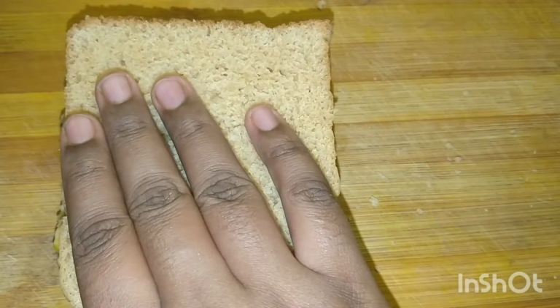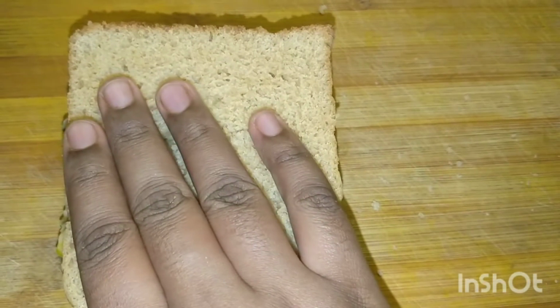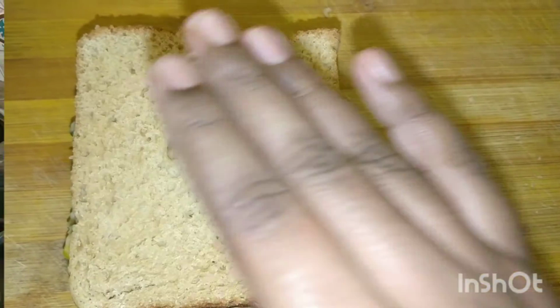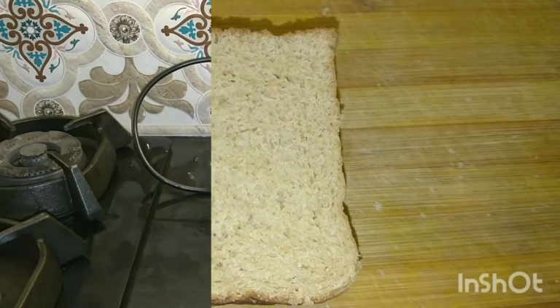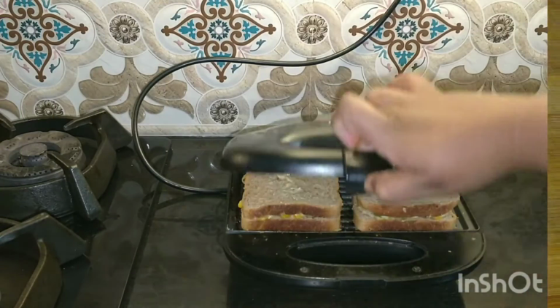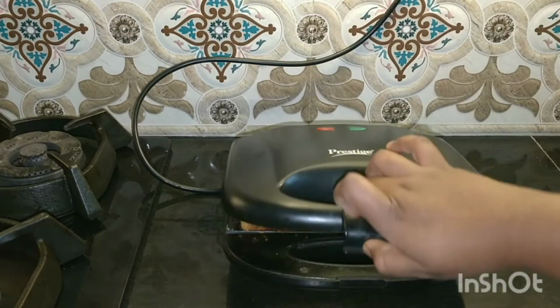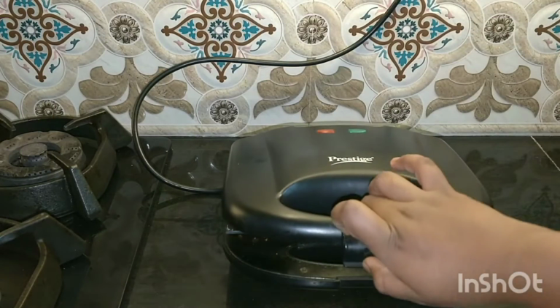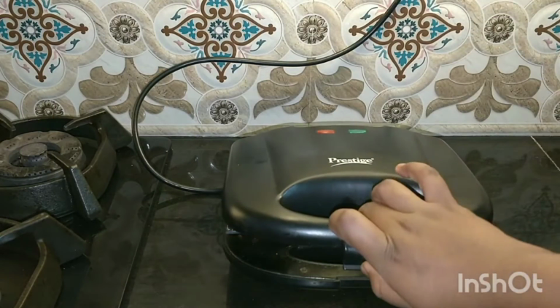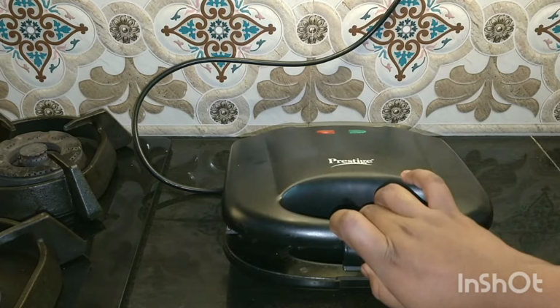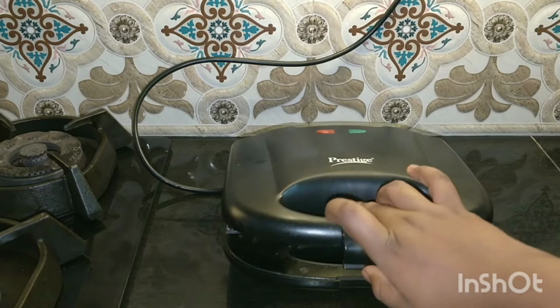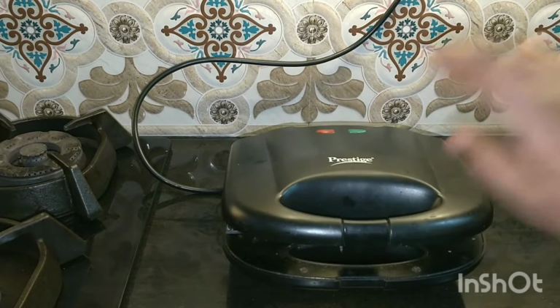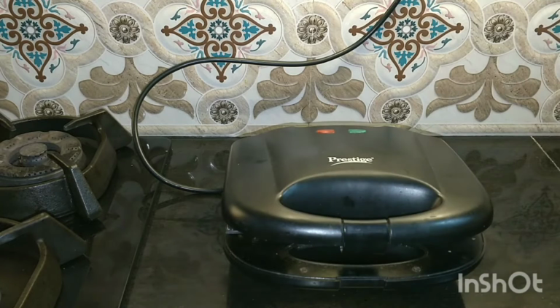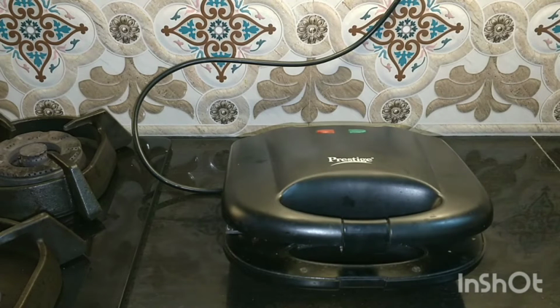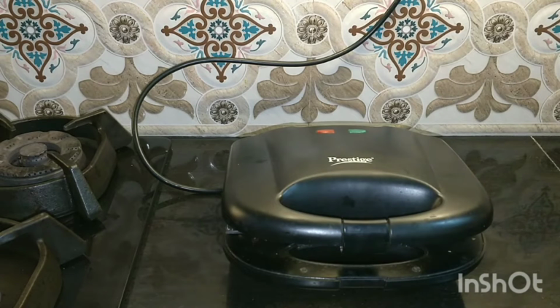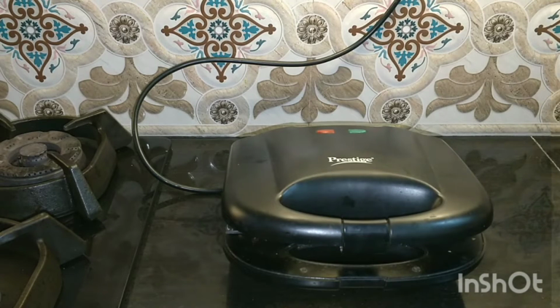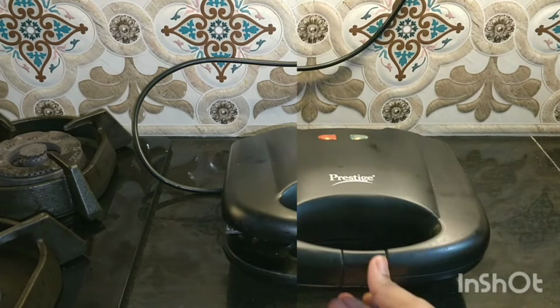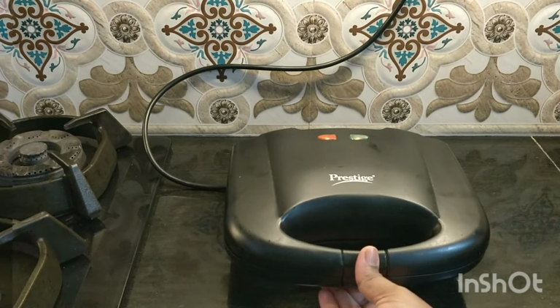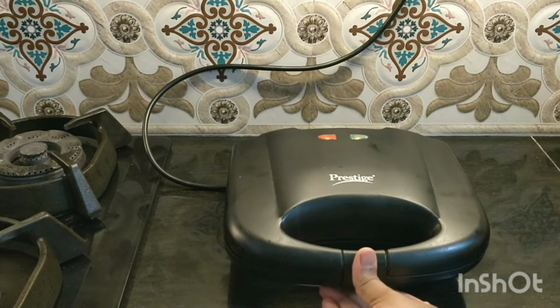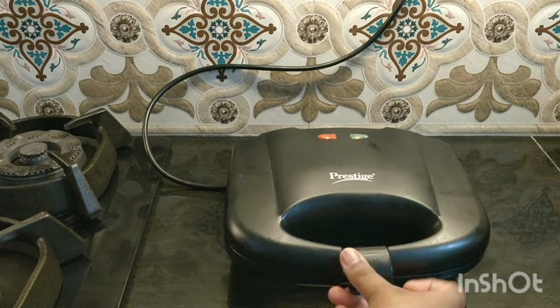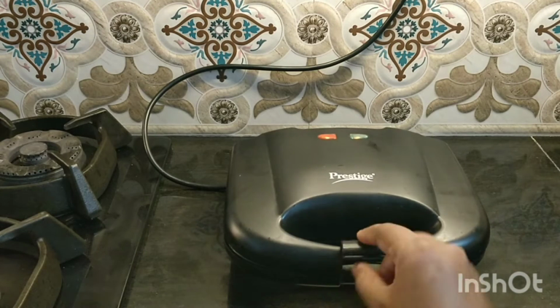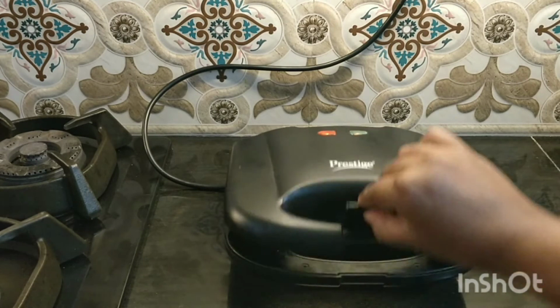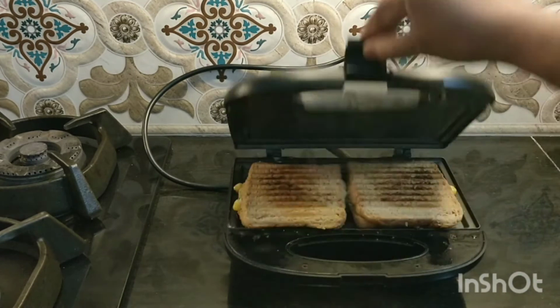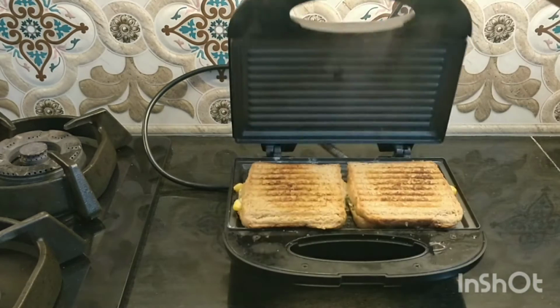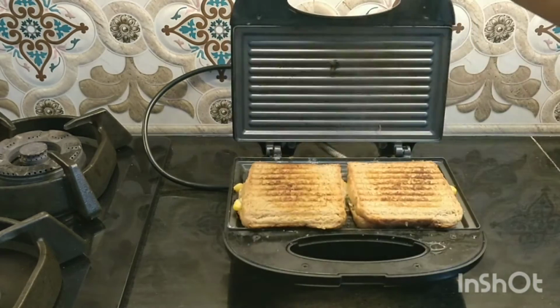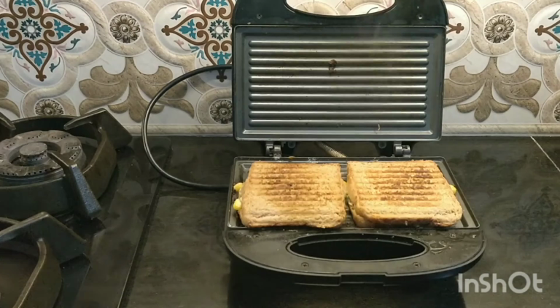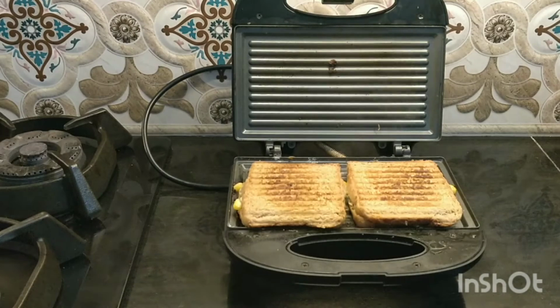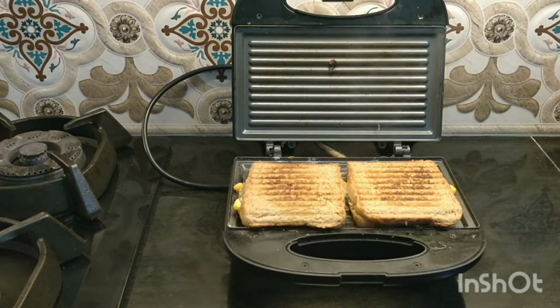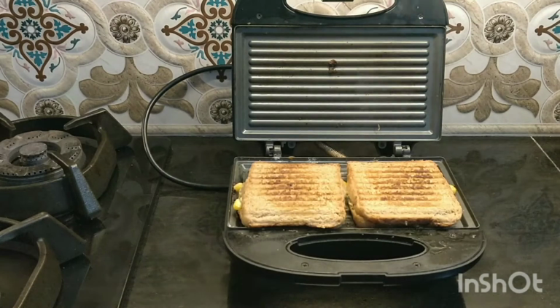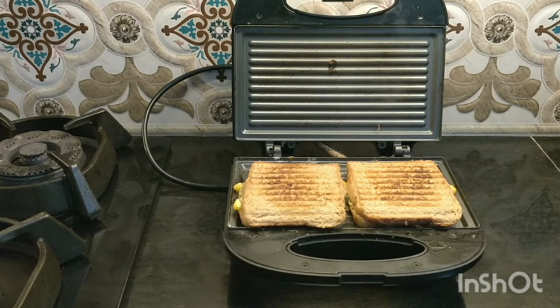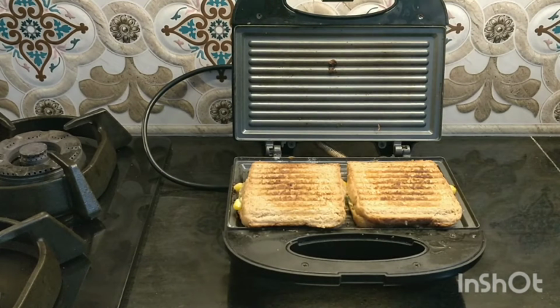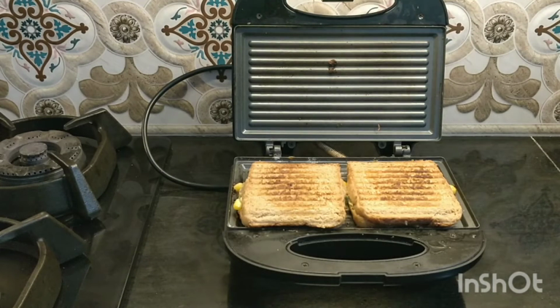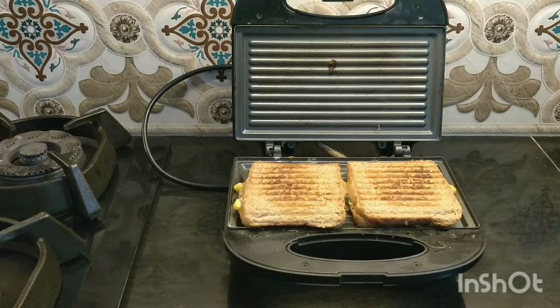I am using a sandwich maker to grill them. If you don't have a sandwich maker, you can also use a normal pan or grill pan. Now the sandwiches are ready — serve them hot.